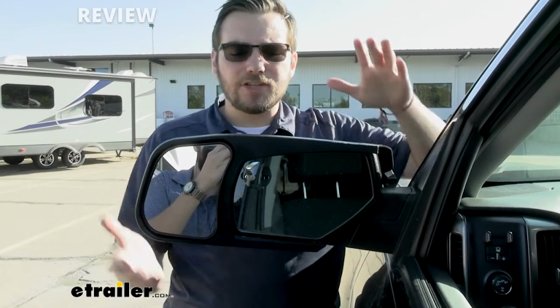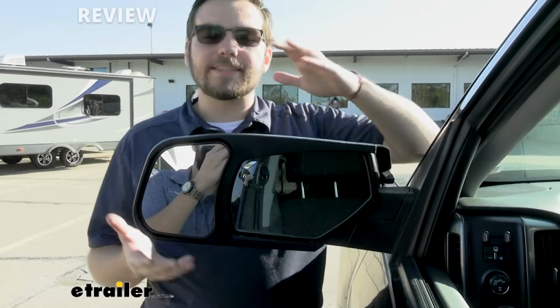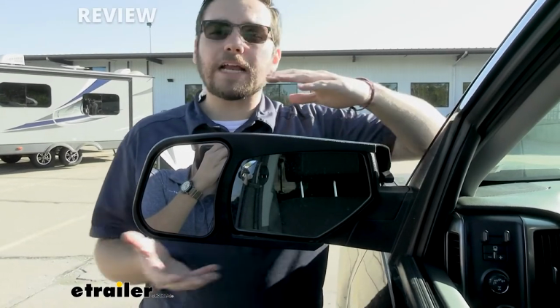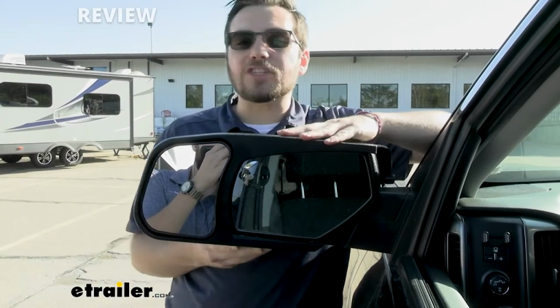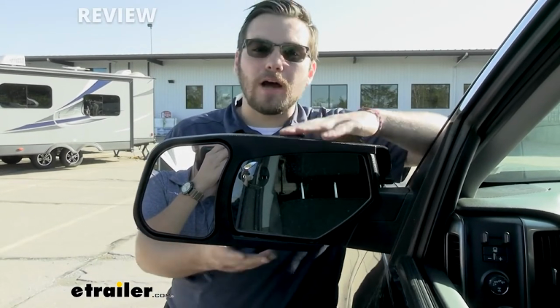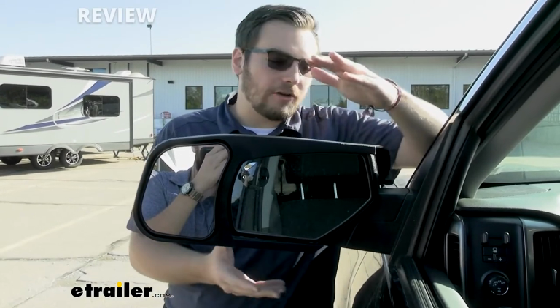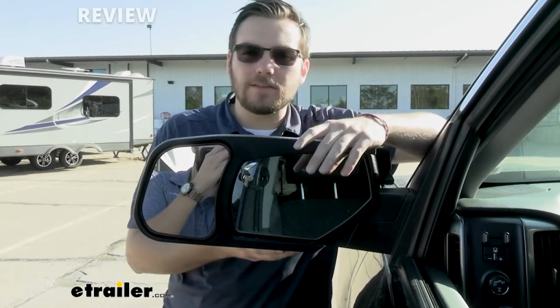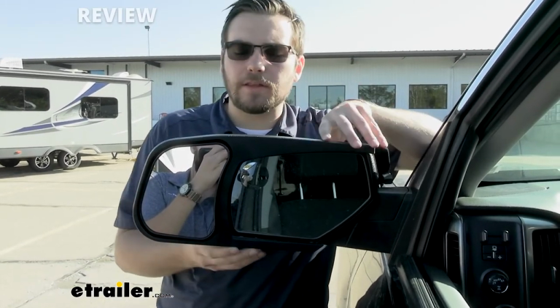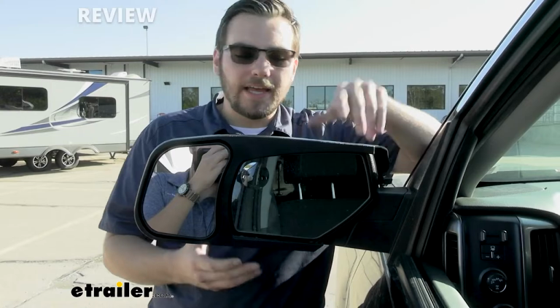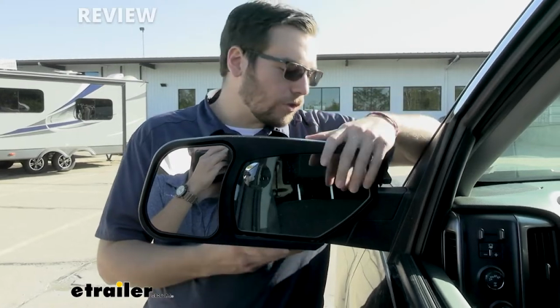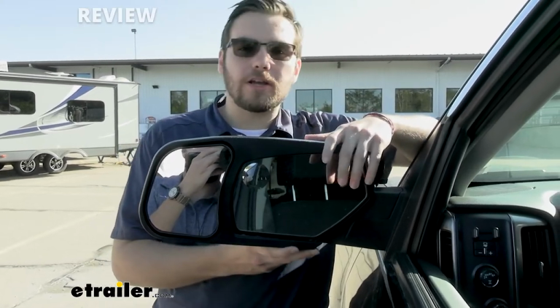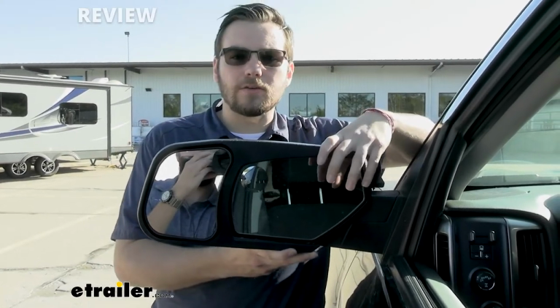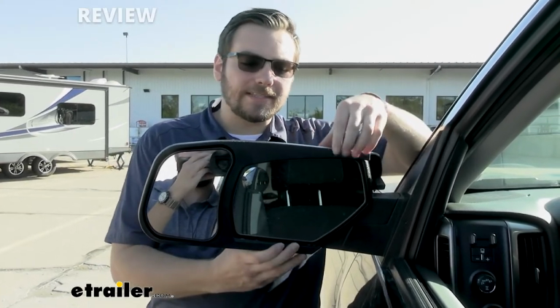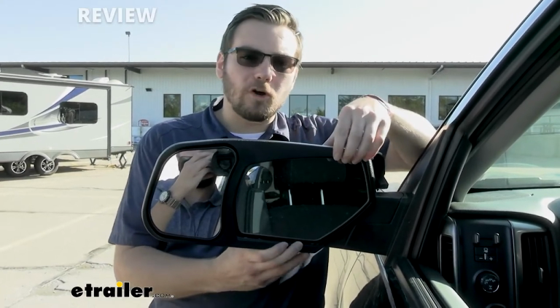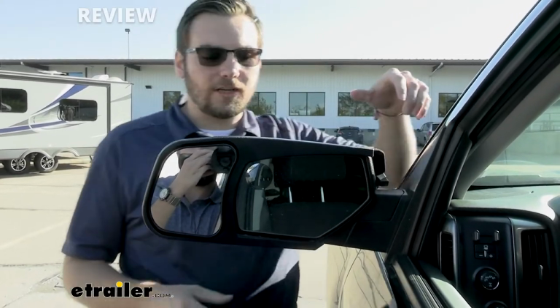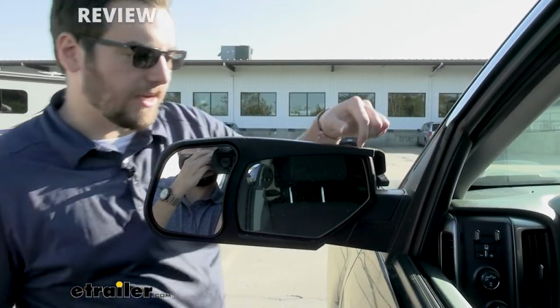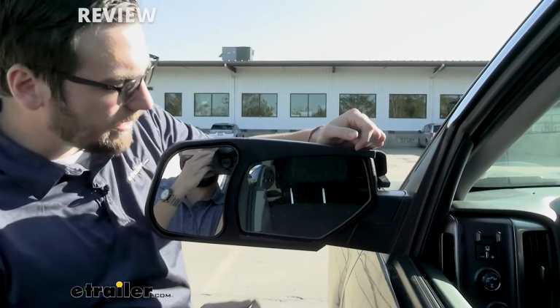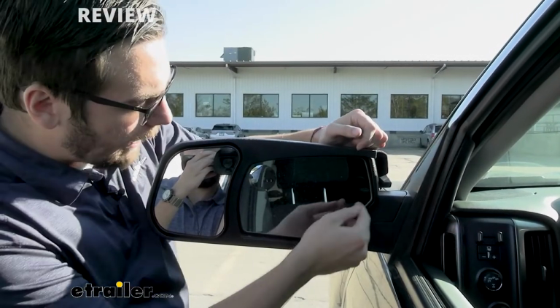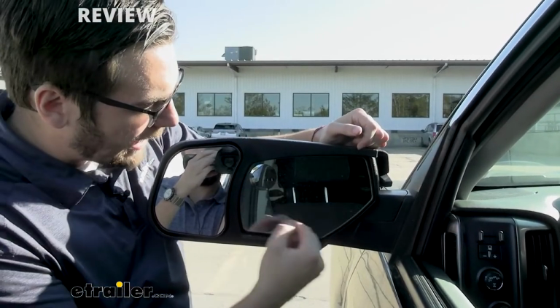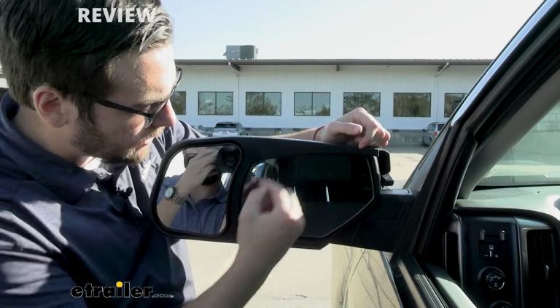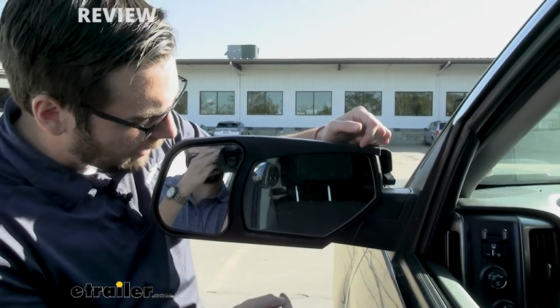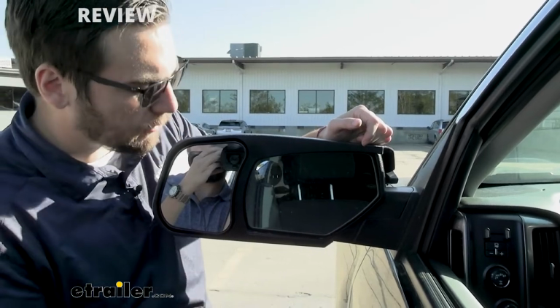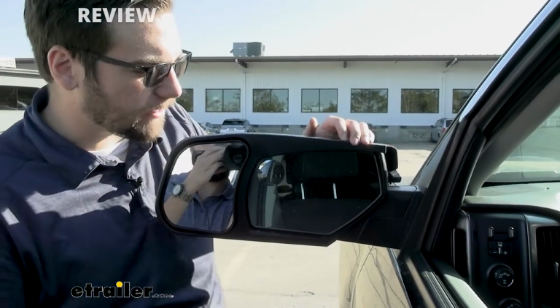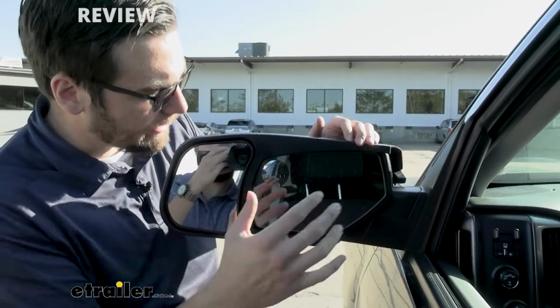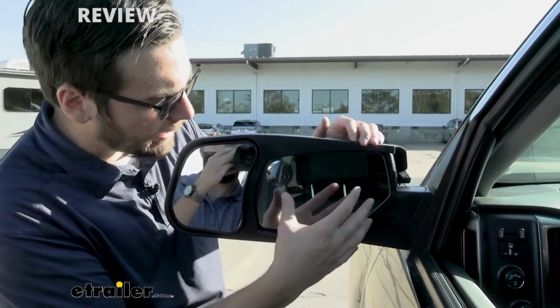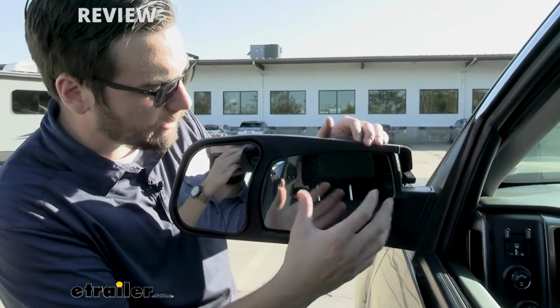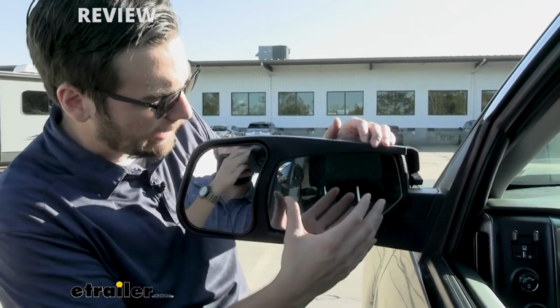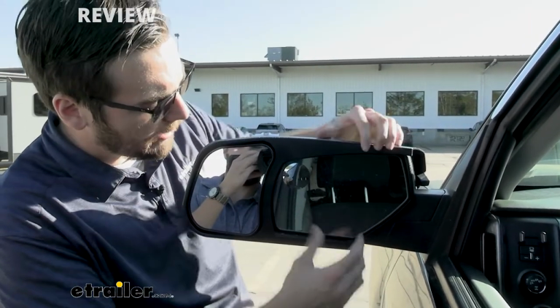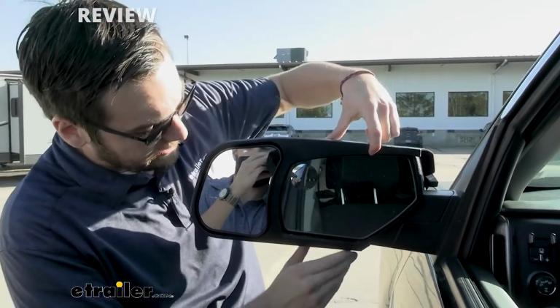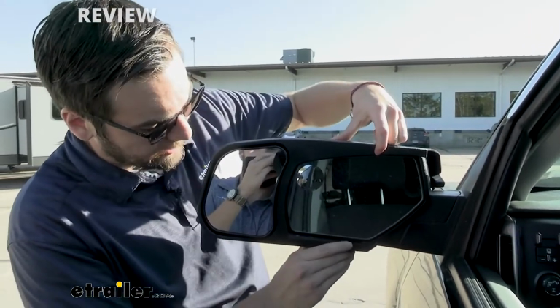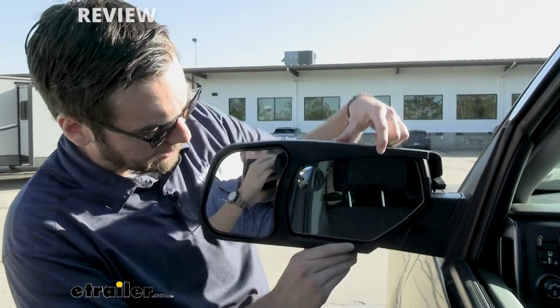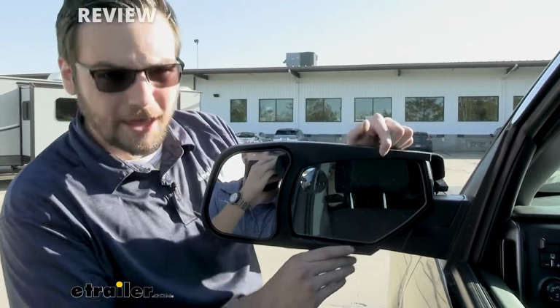As you guys can see here, it's not going to be adding too much to your outer housing, which I really like. It does look really good on here too — nice and conformed onto our mirror, but still allowing us to actually change this mirror around. You can still make adjustments to your factory mirror, and the housing leaves plenty of room for that.